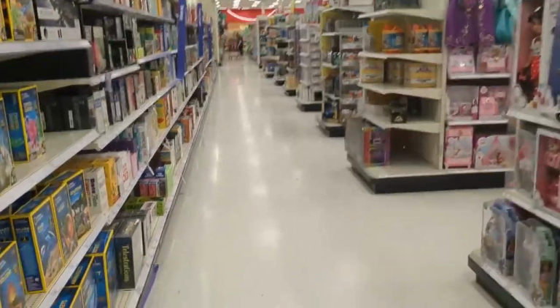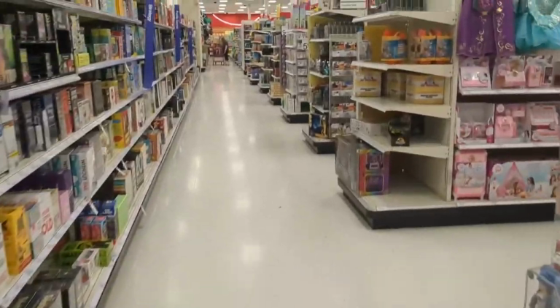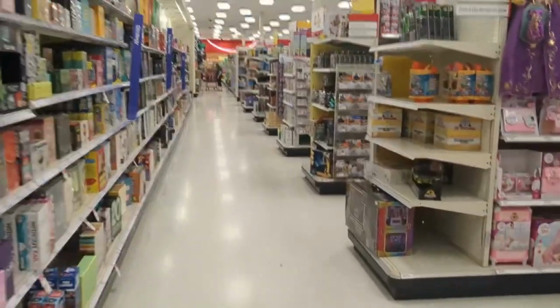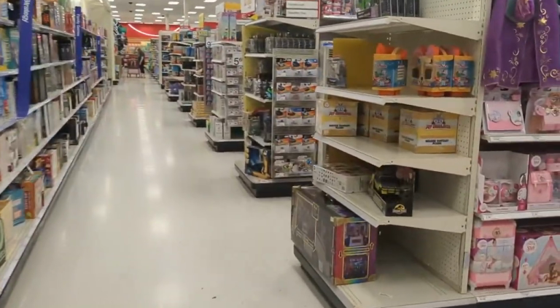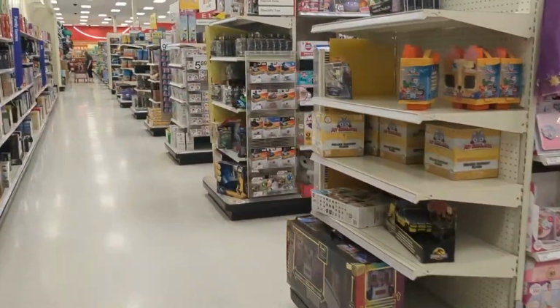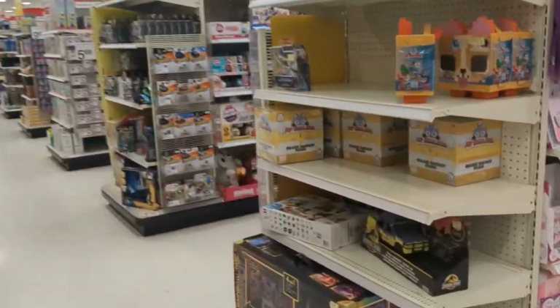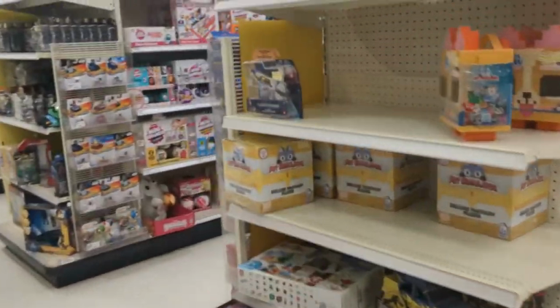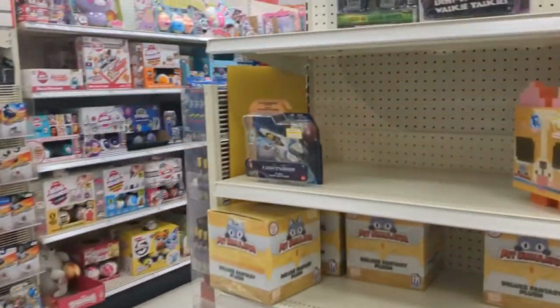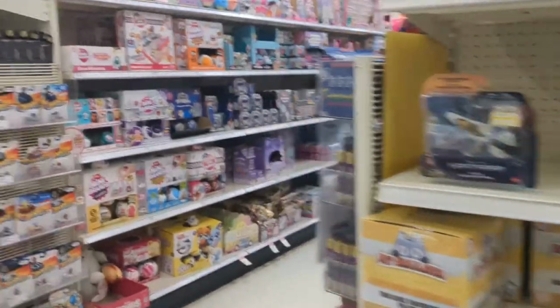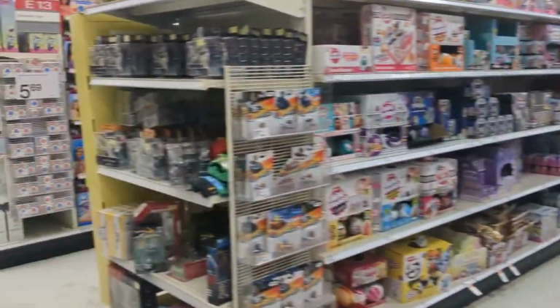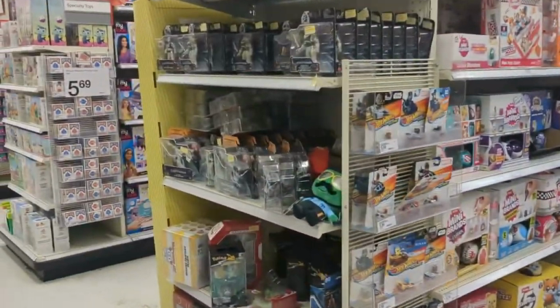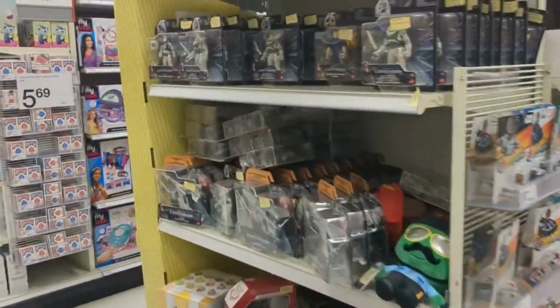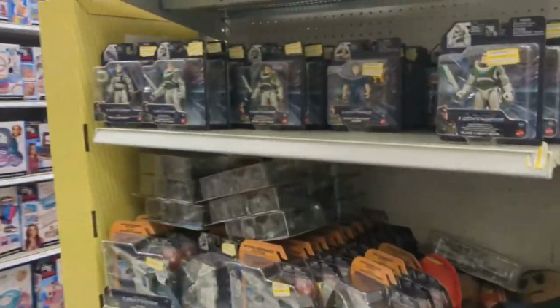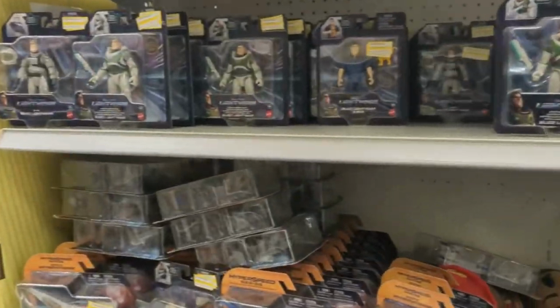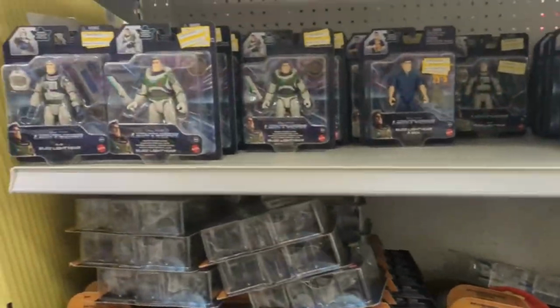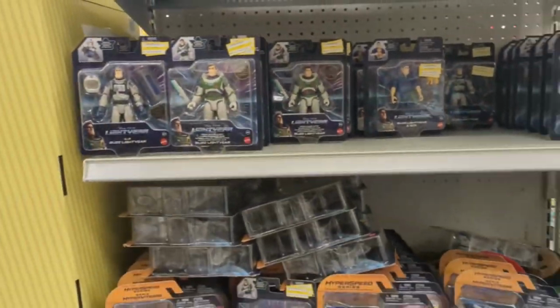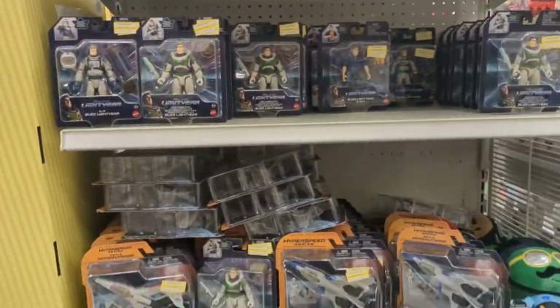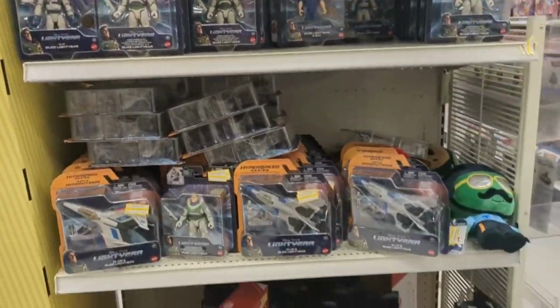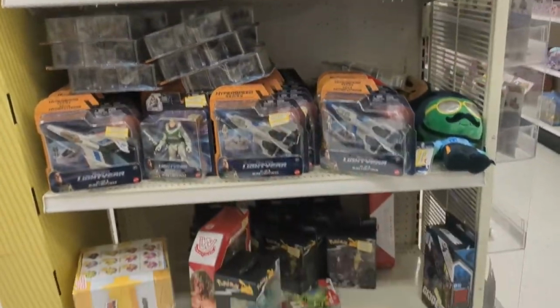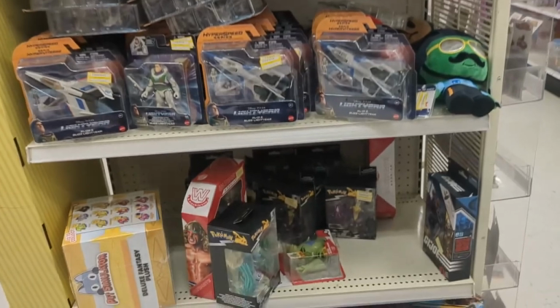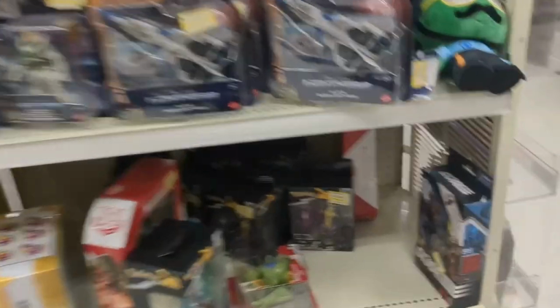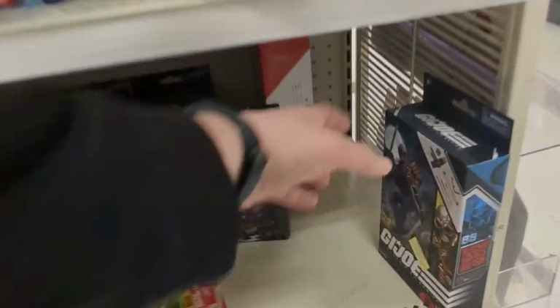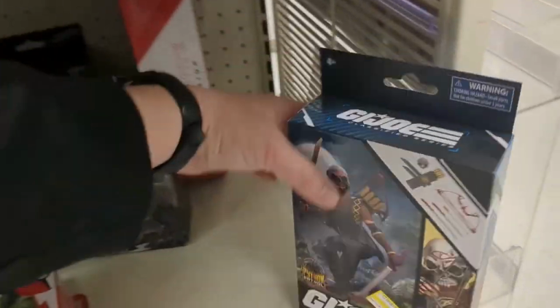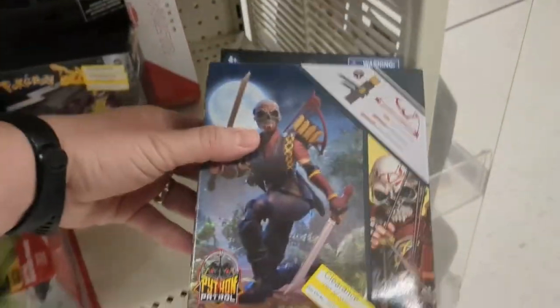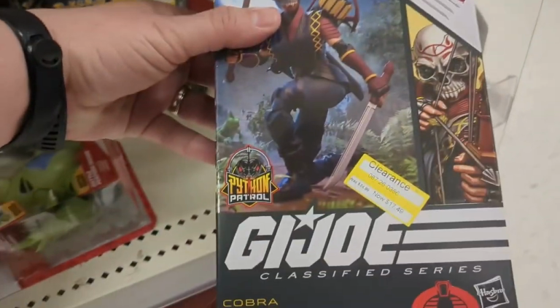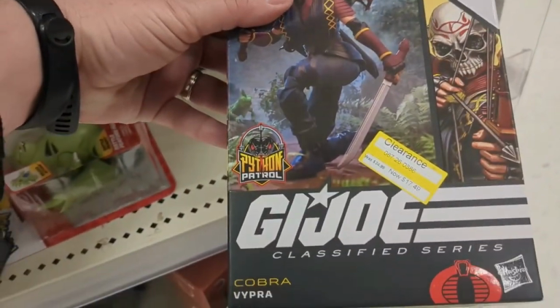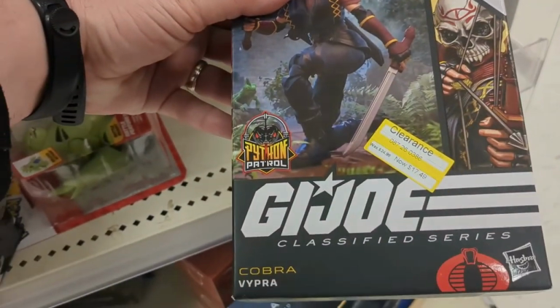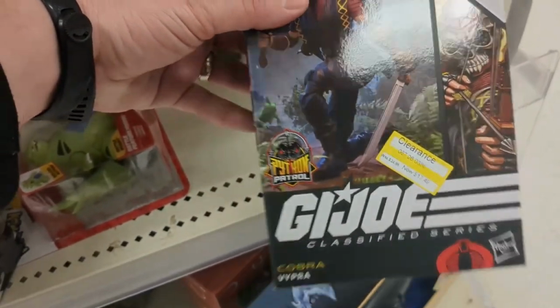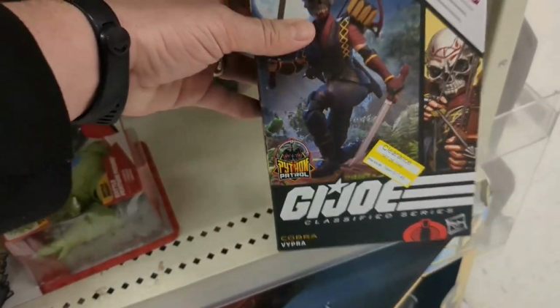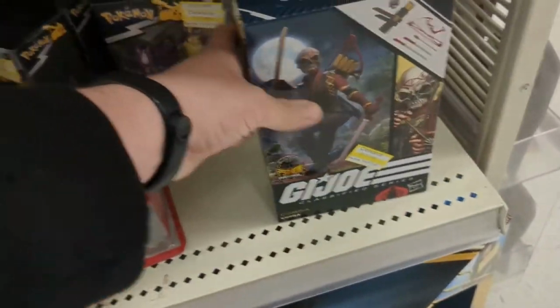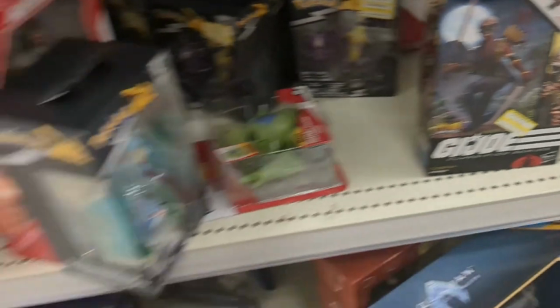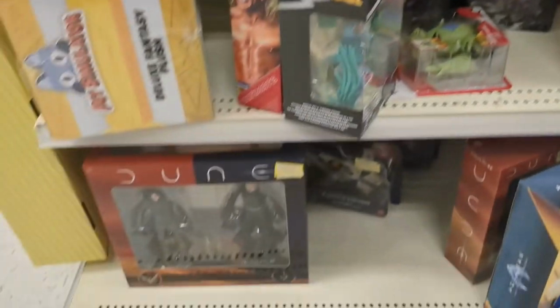Heading down the aisles. You always have to check out the clearance end caps to see what we can find. Buzz Lightyear clogging up the shelves. Oh, look at you — Joe. Vipra, sorry. Vipra — $12.